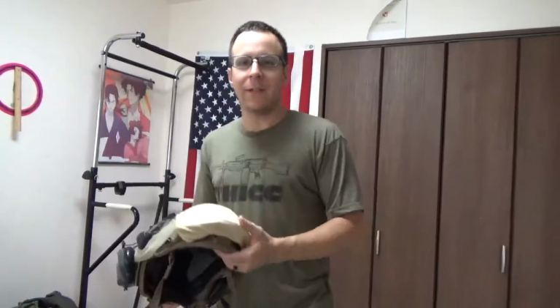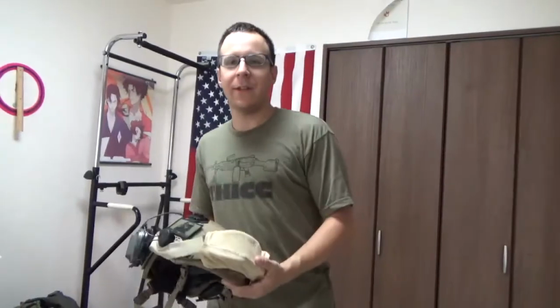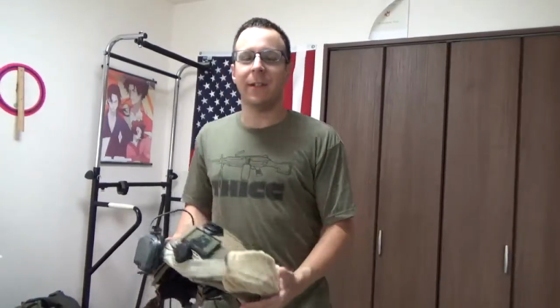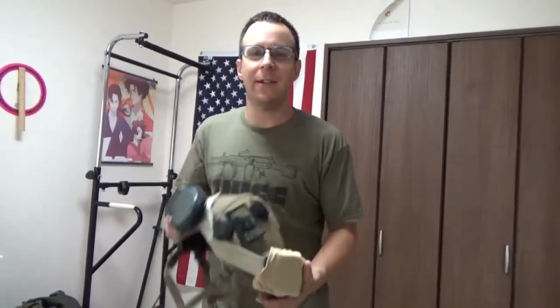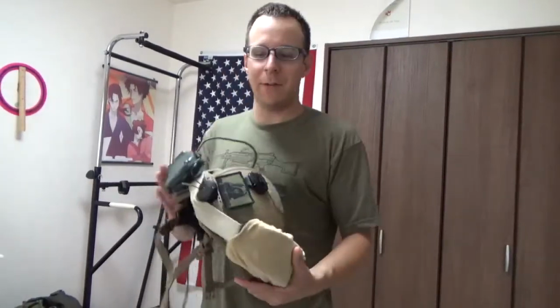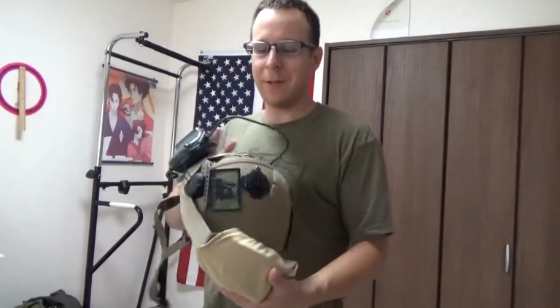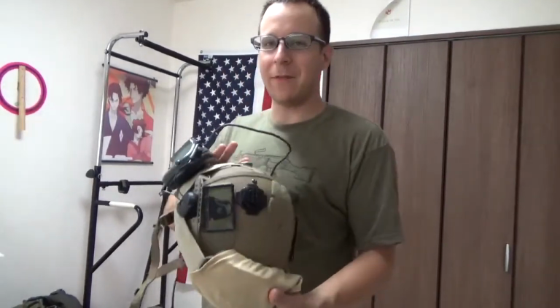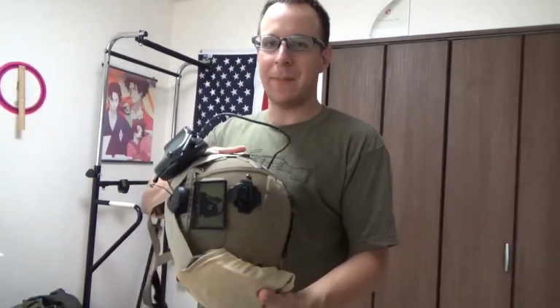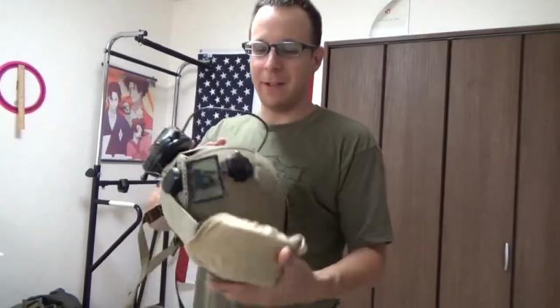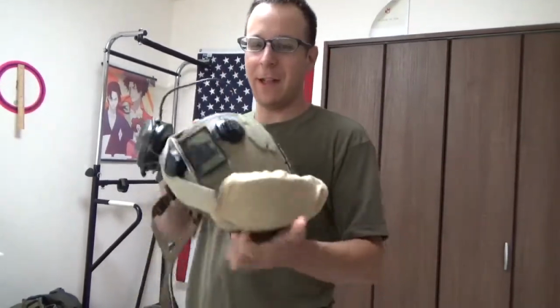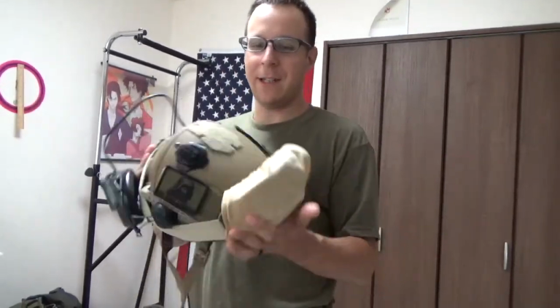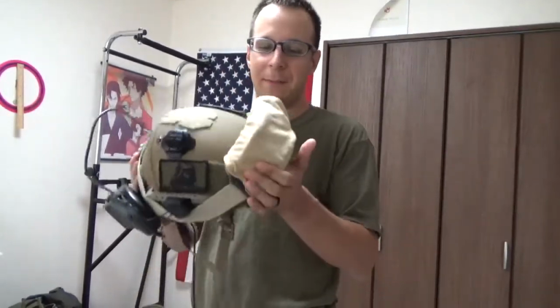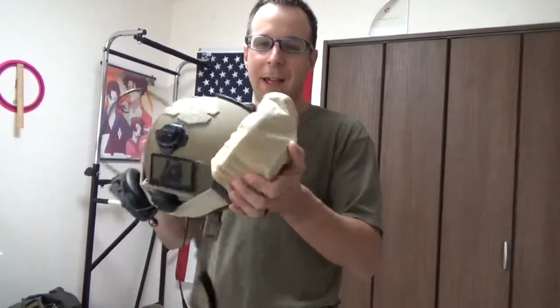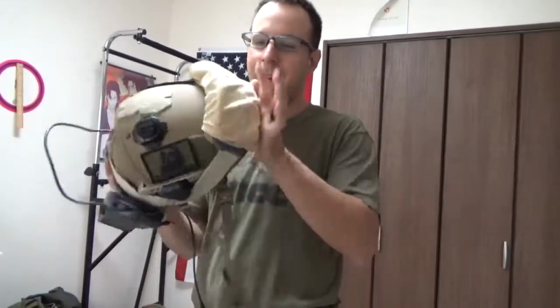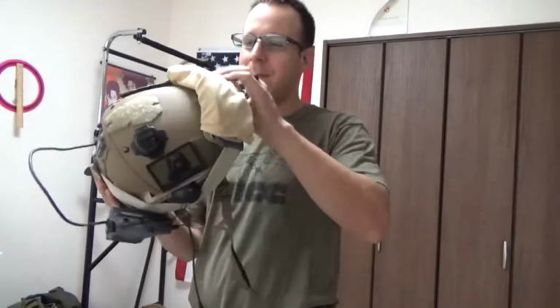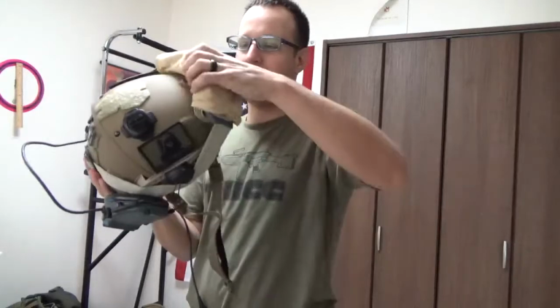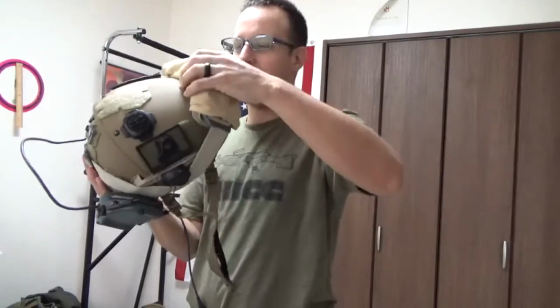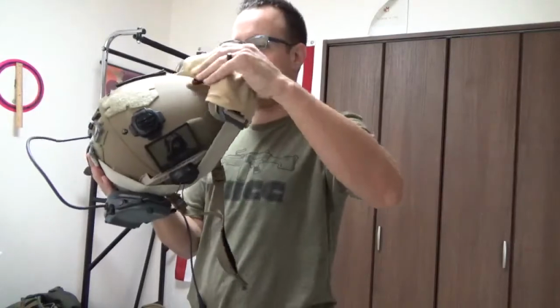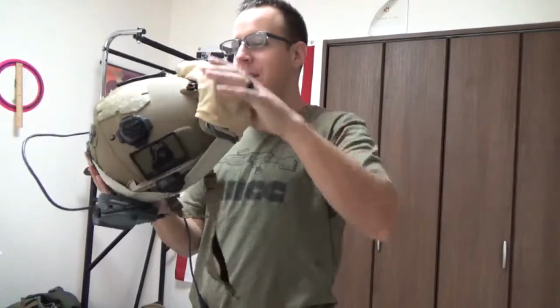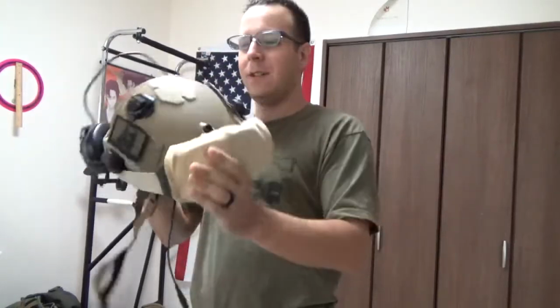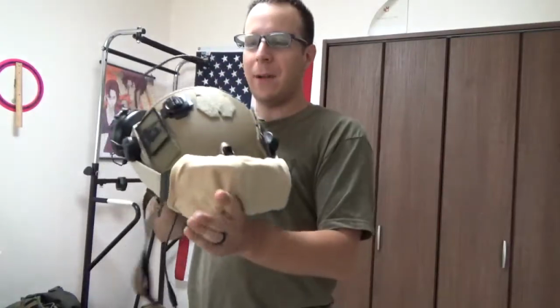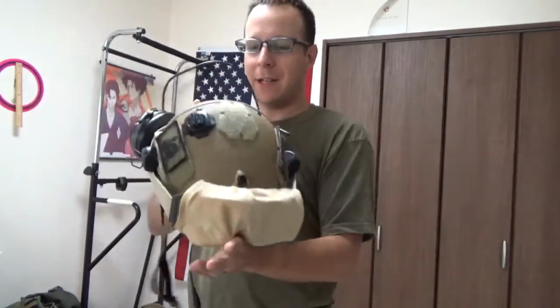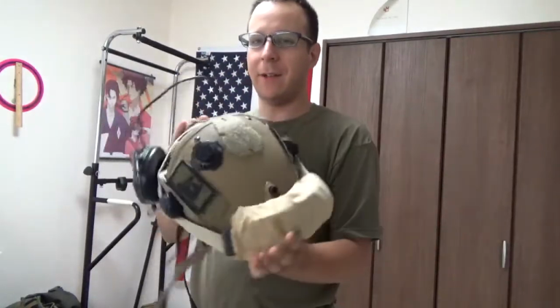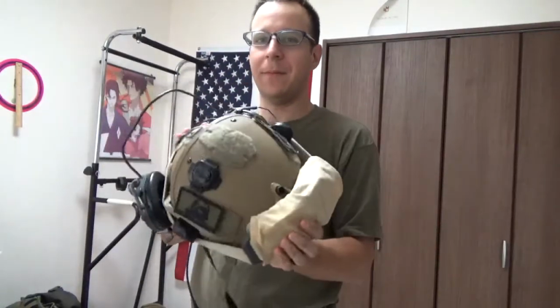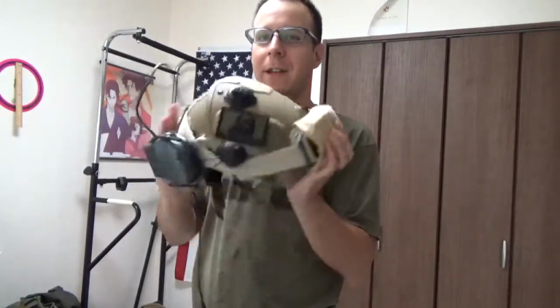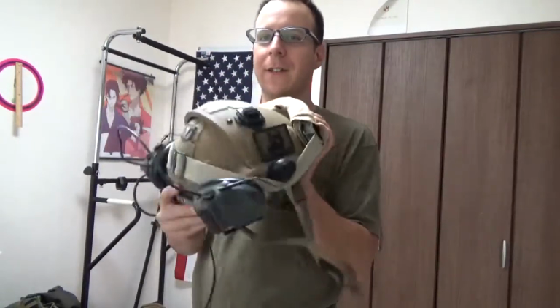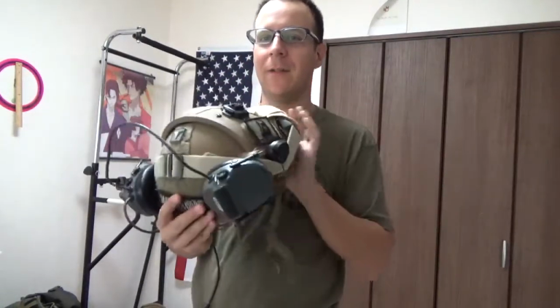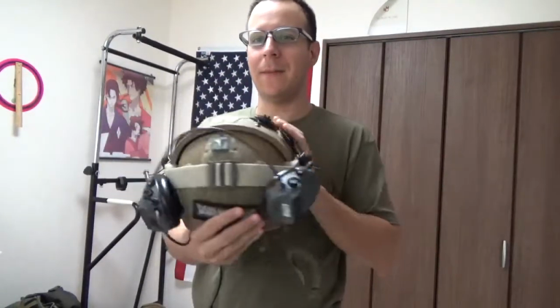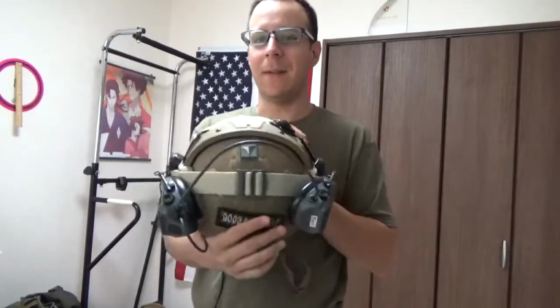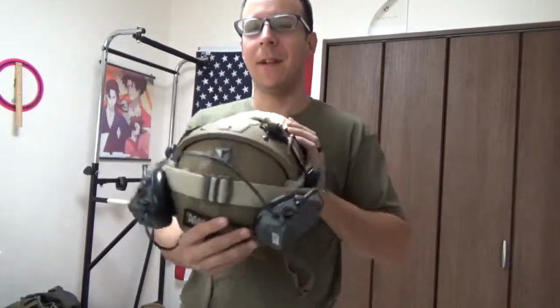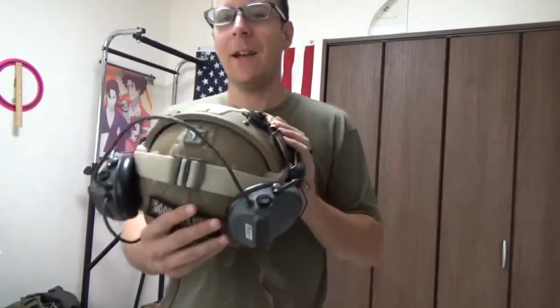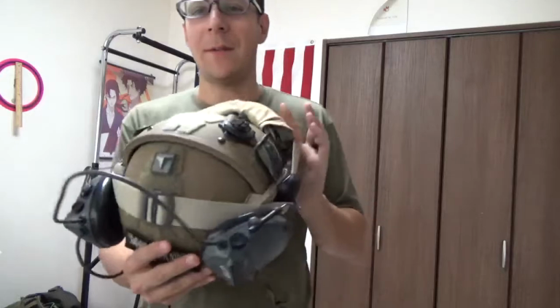Greetings everyone, the Goodster Knight here, and today we're going to be covering my little helmet setup, my Kevlar, my great protector, all that good stuff — PvE airframe stuff.